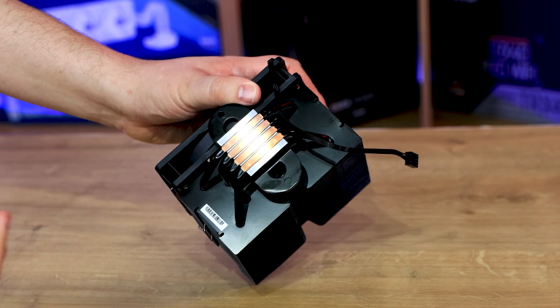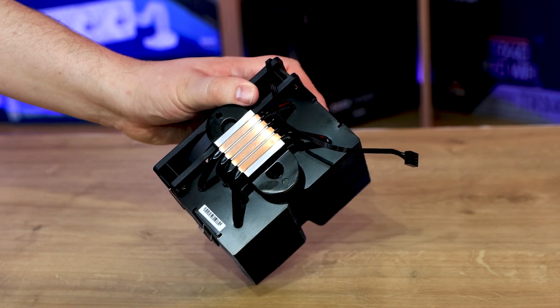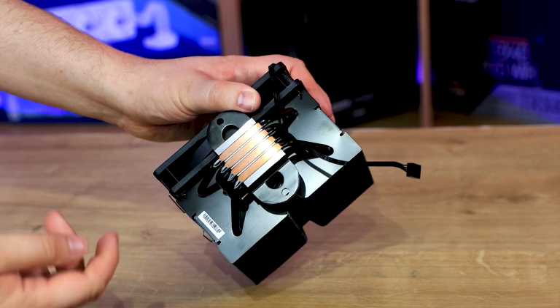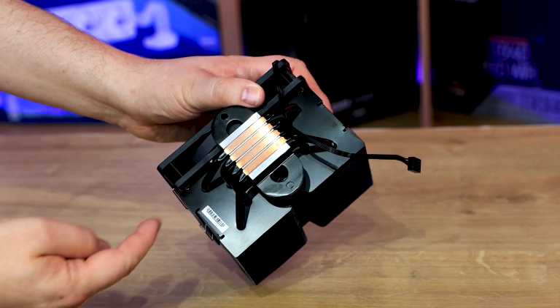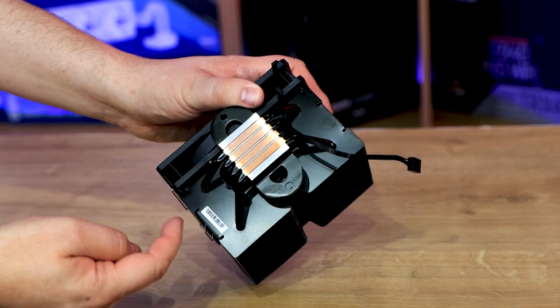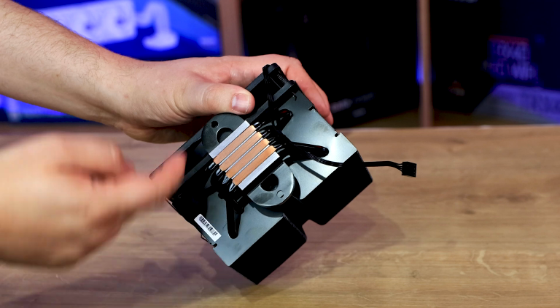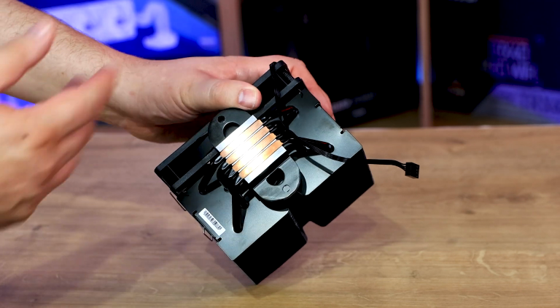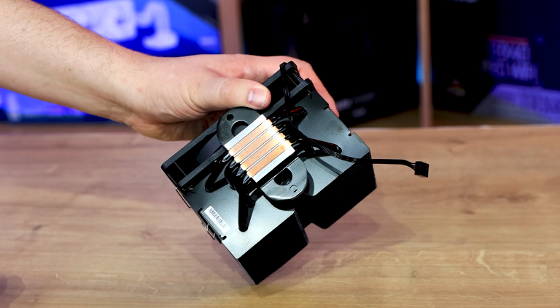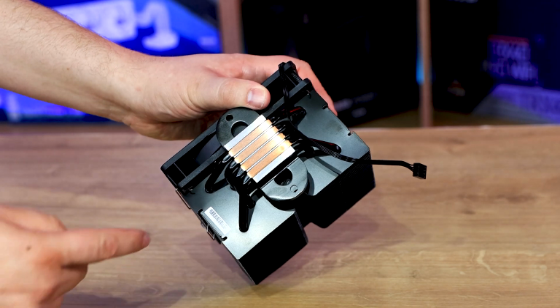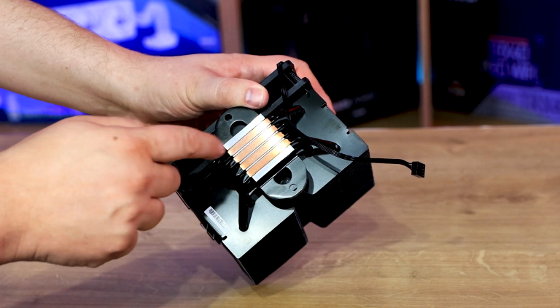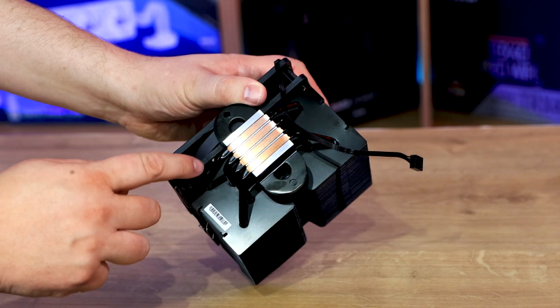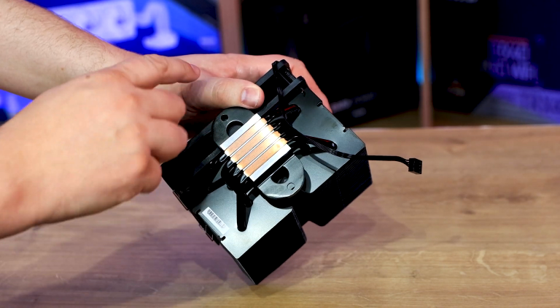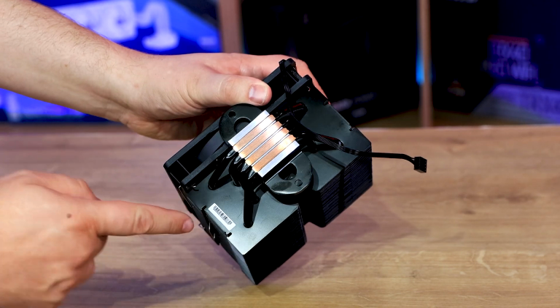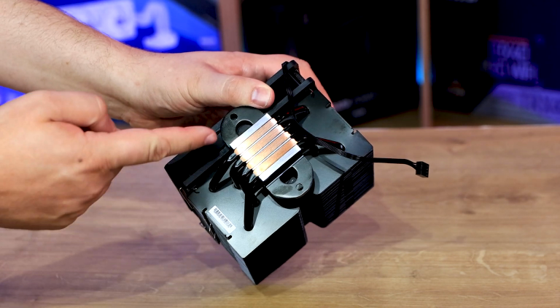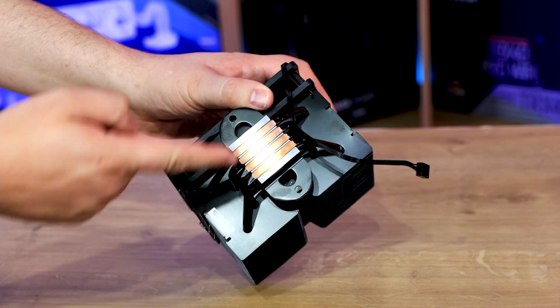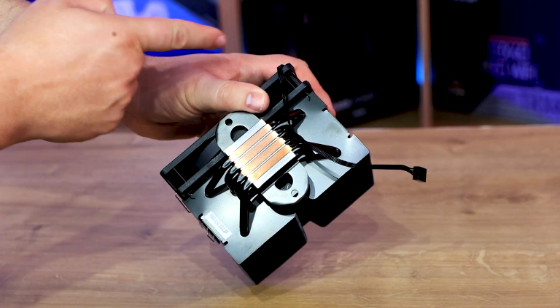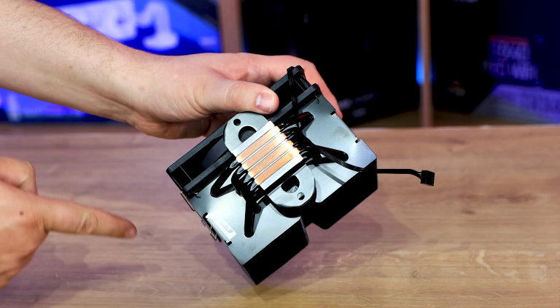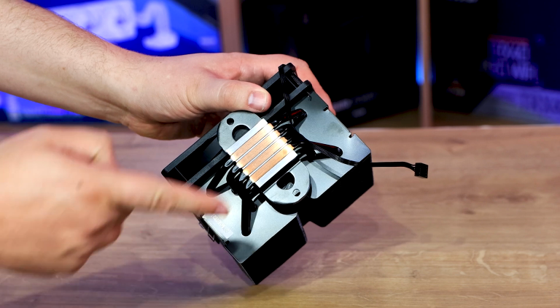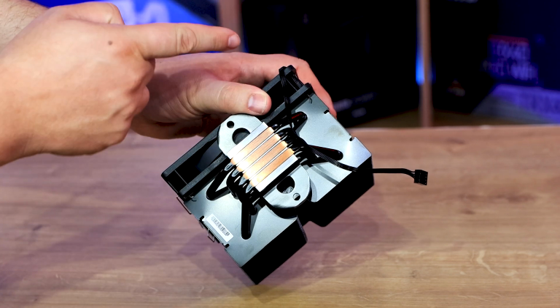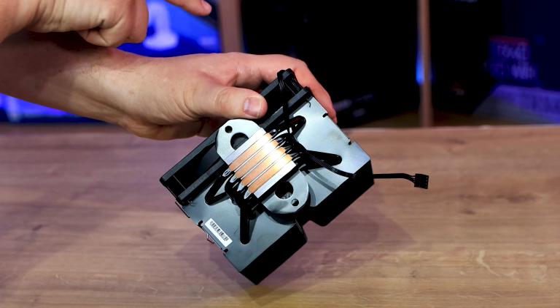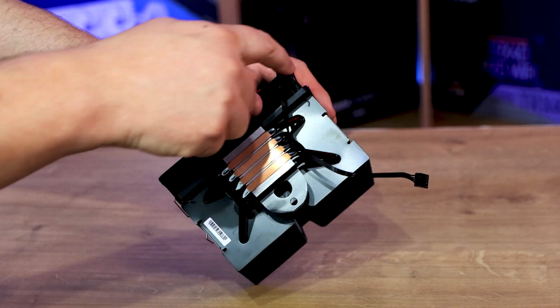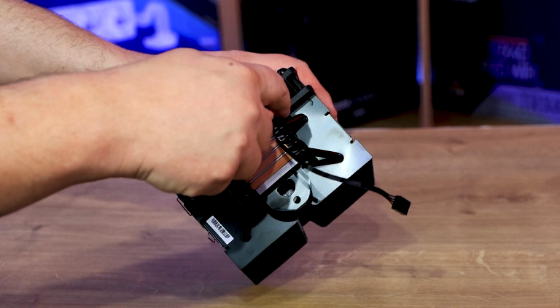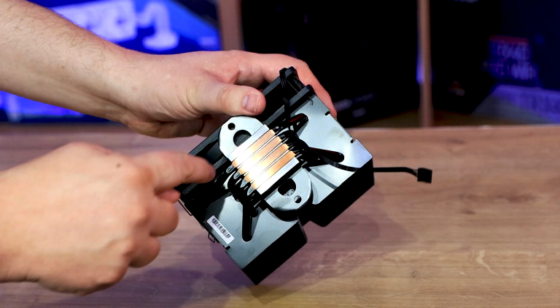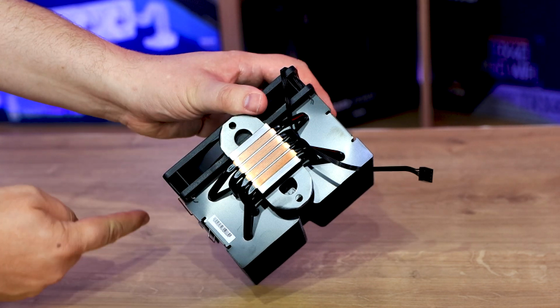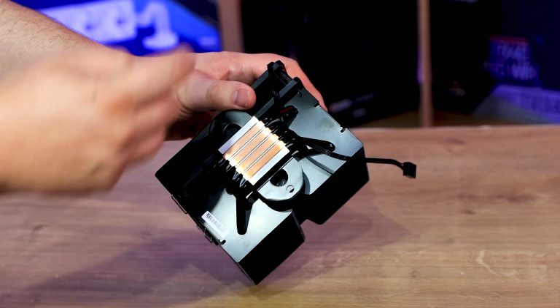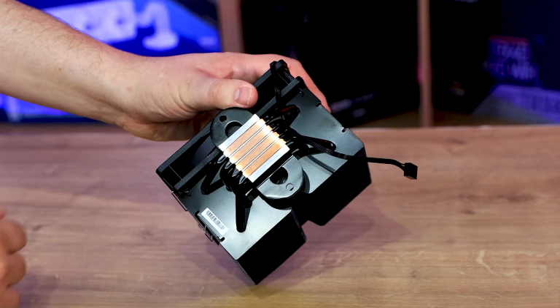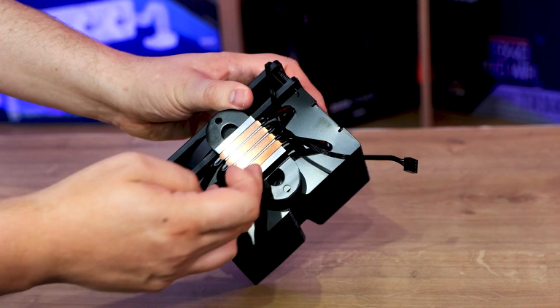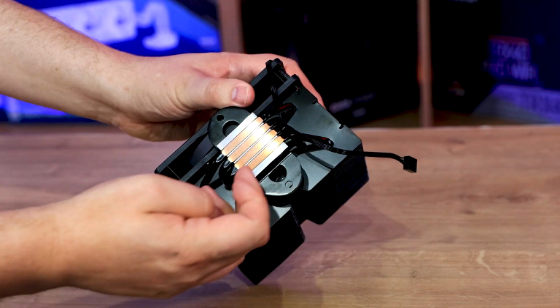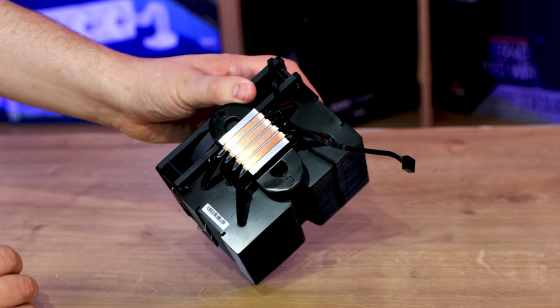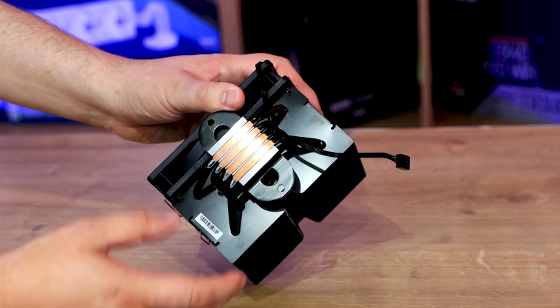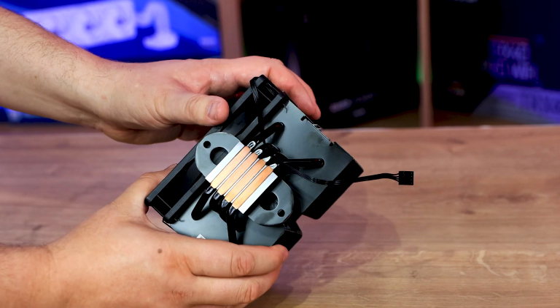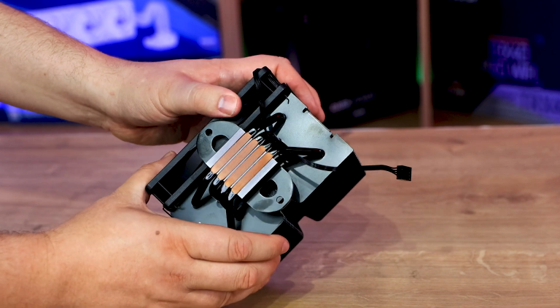Depending on how you count them, some people might look at that and go 'oh, there's actually eight heat pipes' — it isn't, it's just four, because they go around in a U-shape. That one goes all the way around to there, and the same with all the others. So that's pretty straightforward.